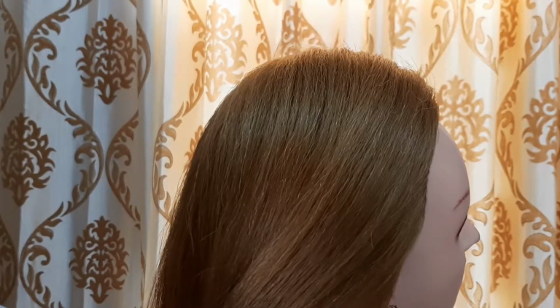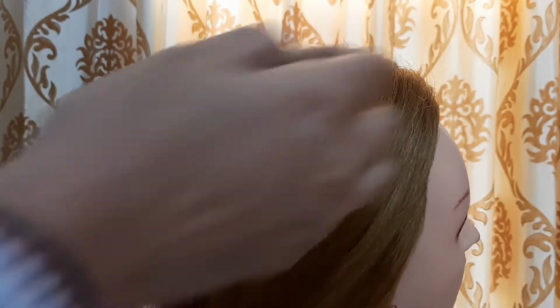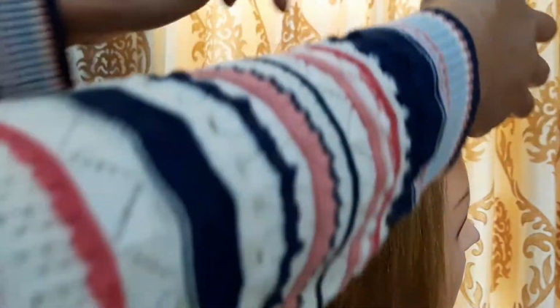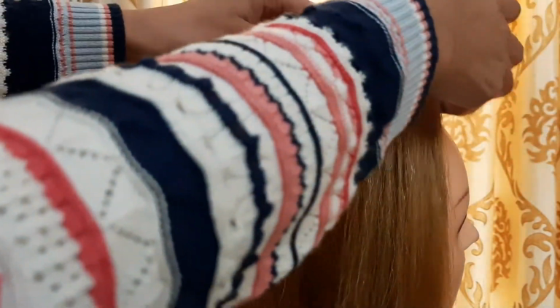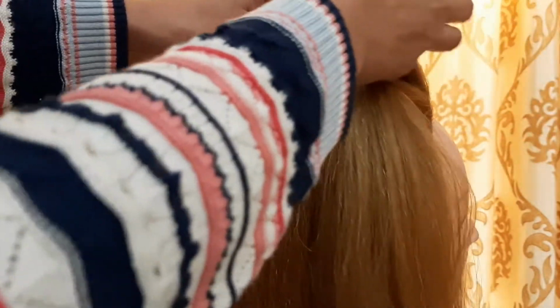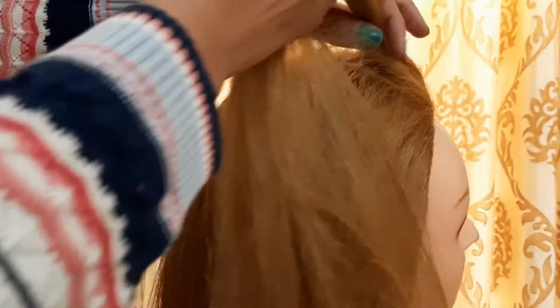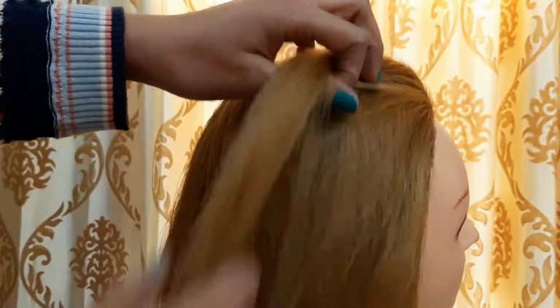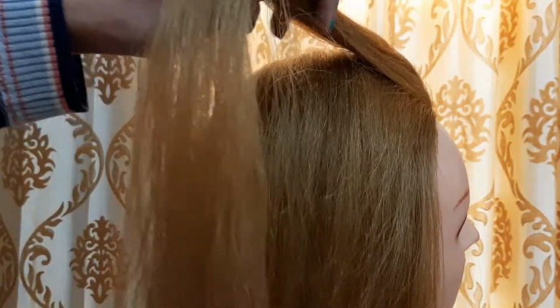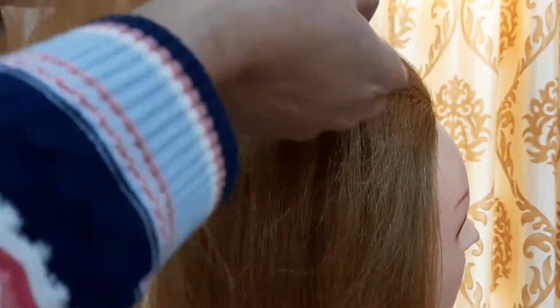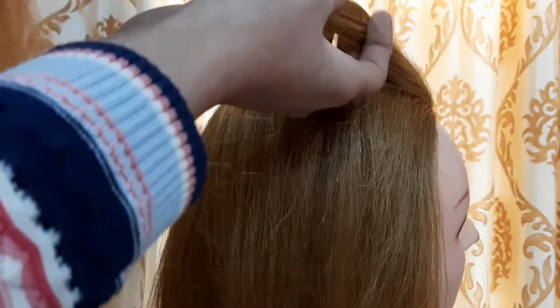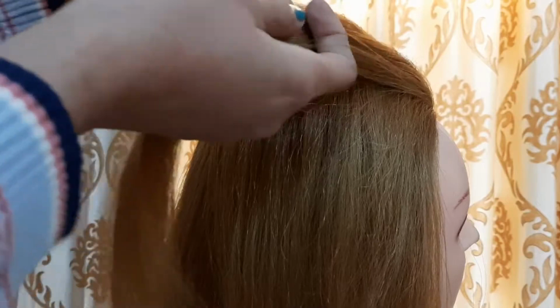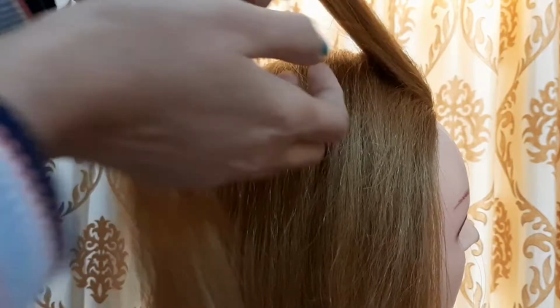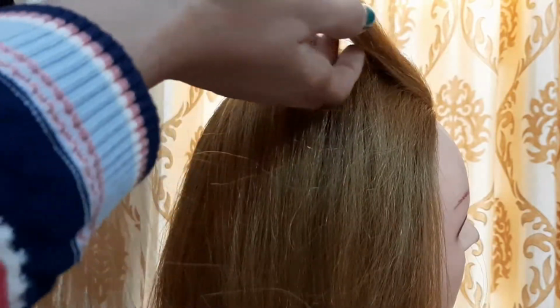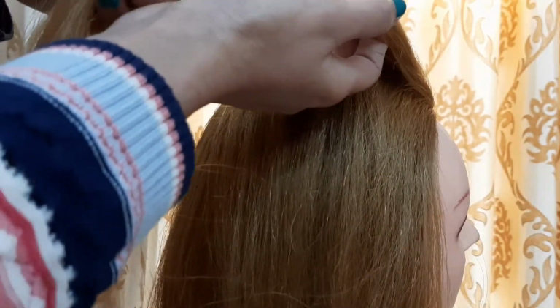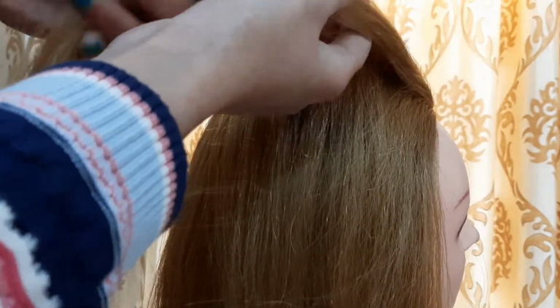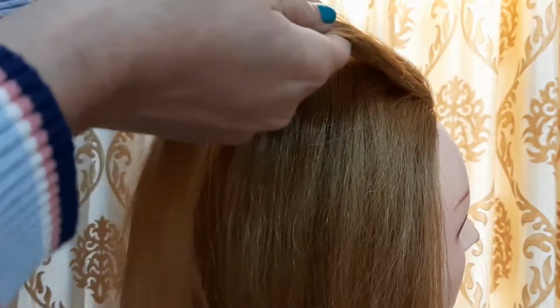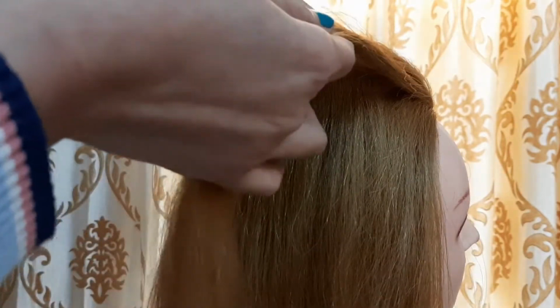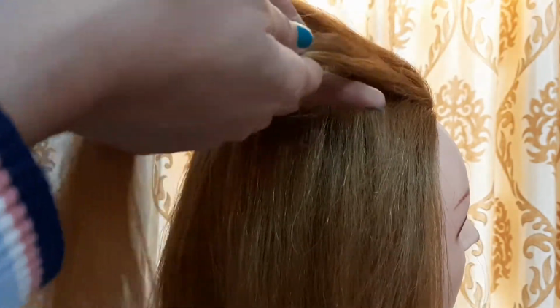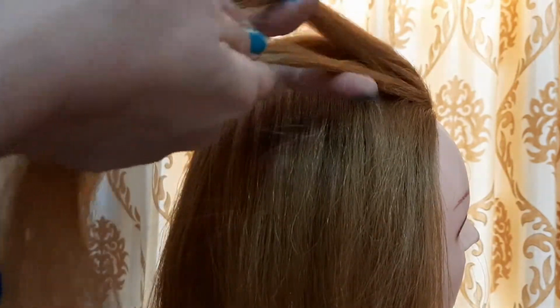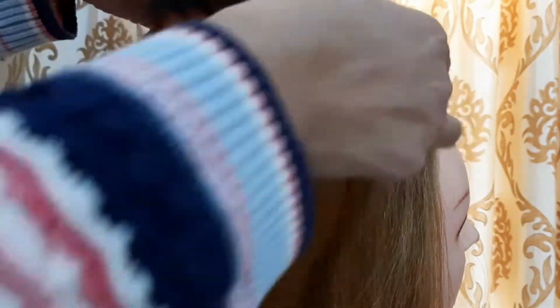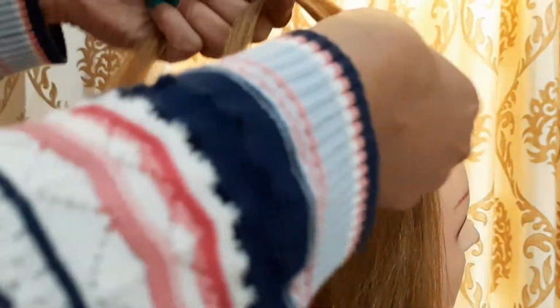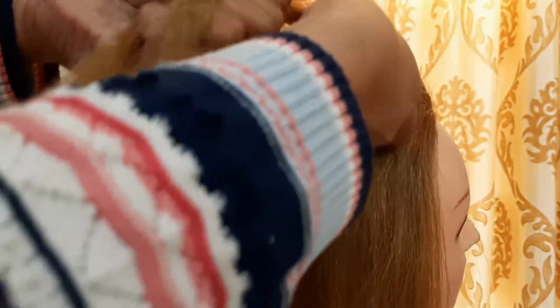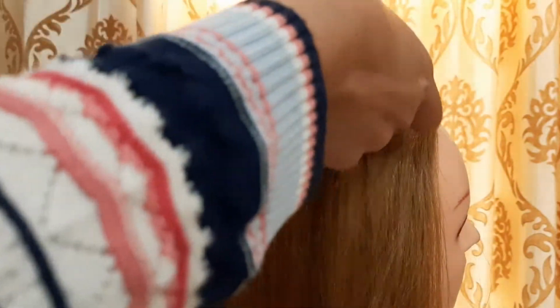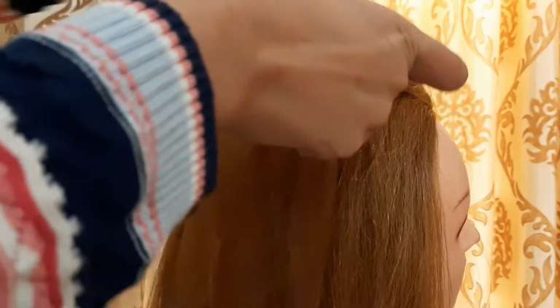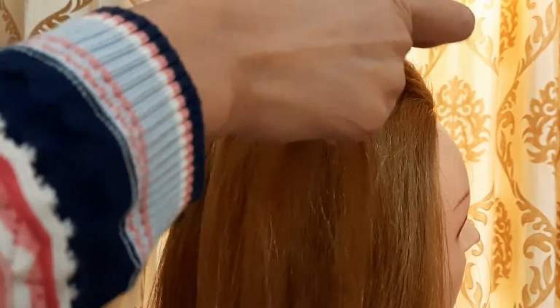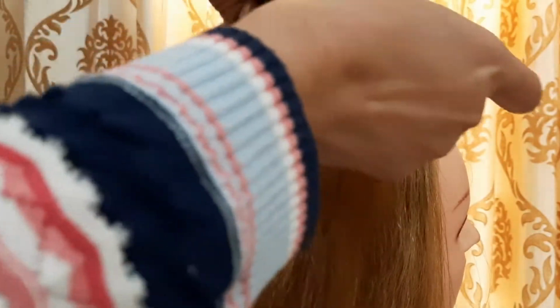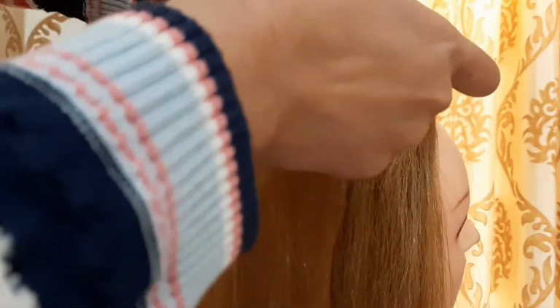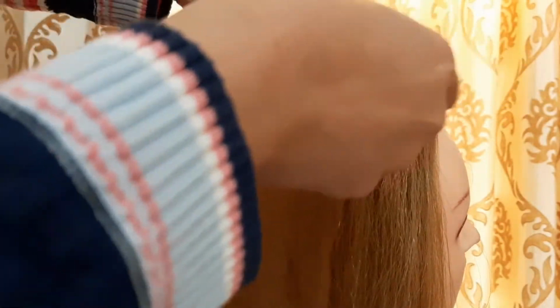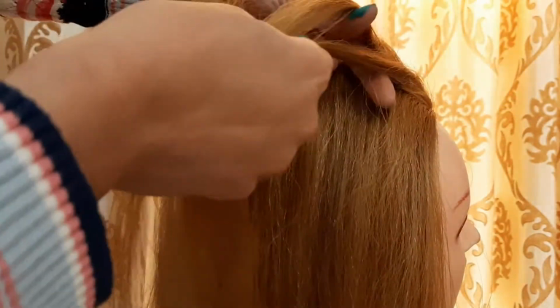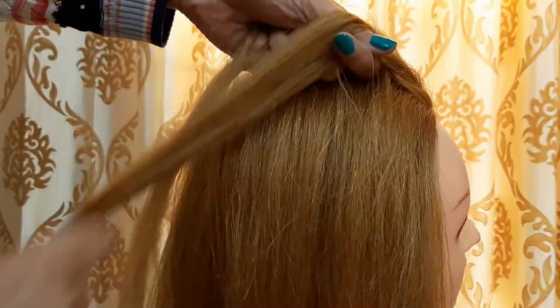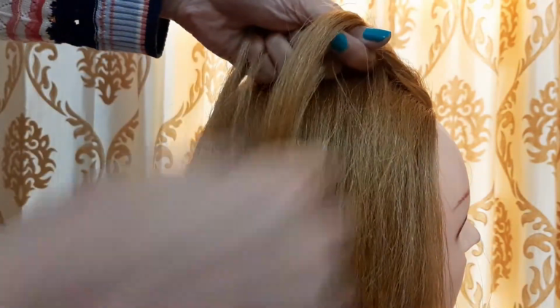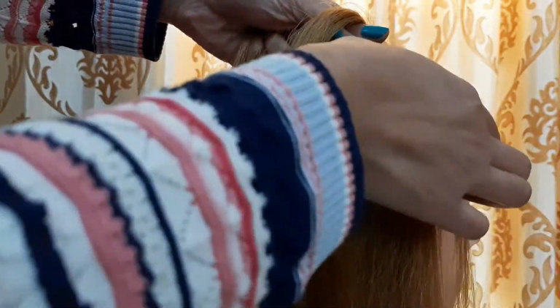First of all, we will create a side partition. Then we will create a dutch plait. I have taught you how to create a dutch plait in previous videos. If you don't know how, check the i-button or the link in the description.